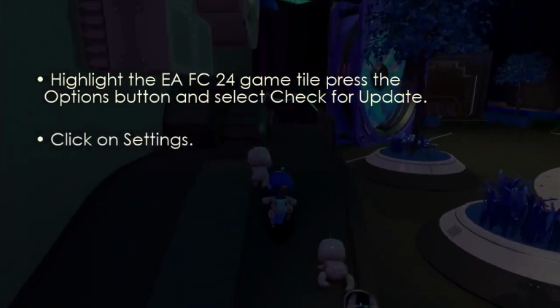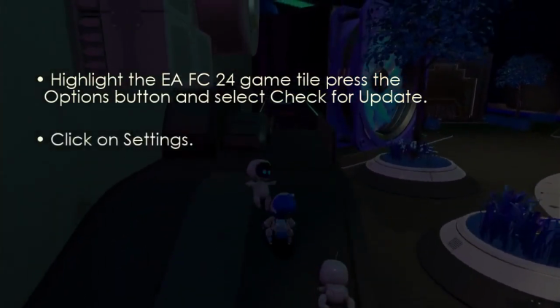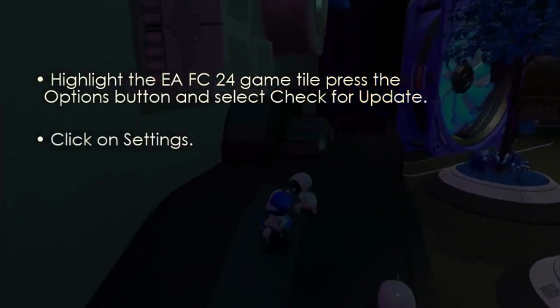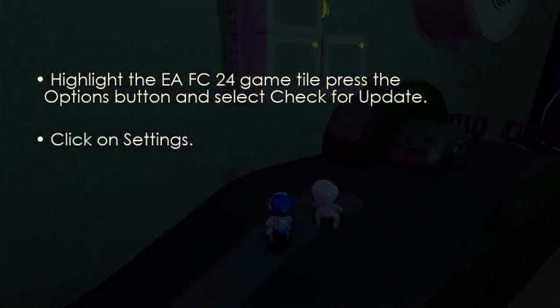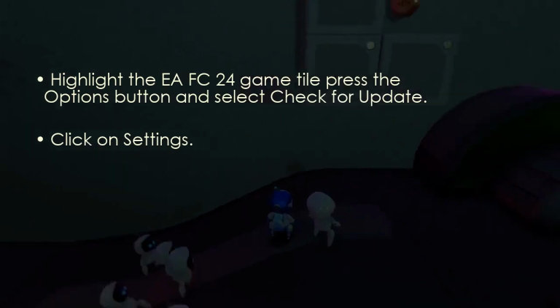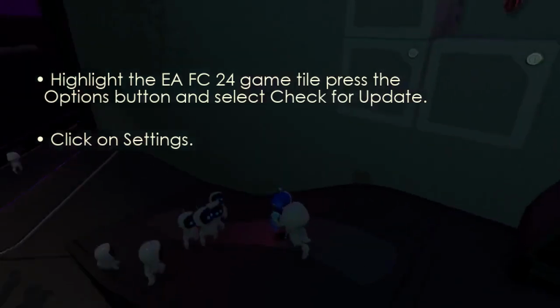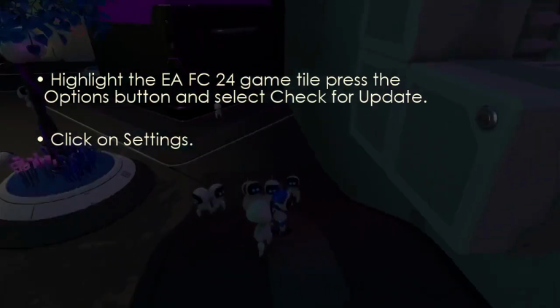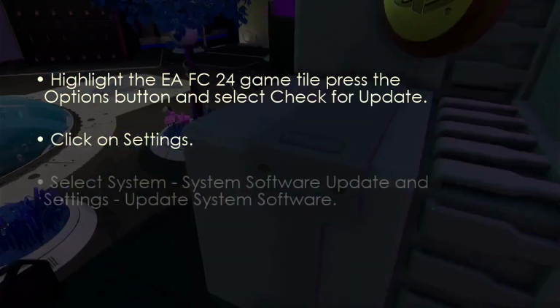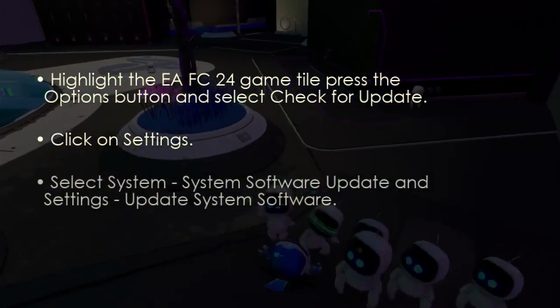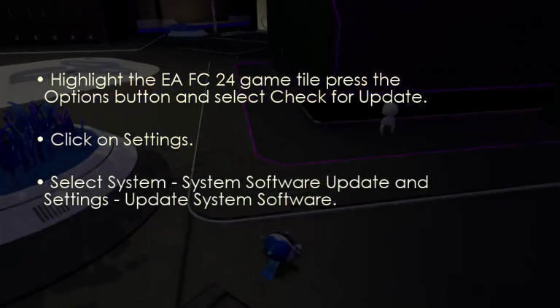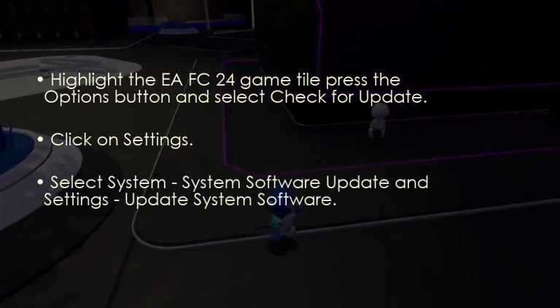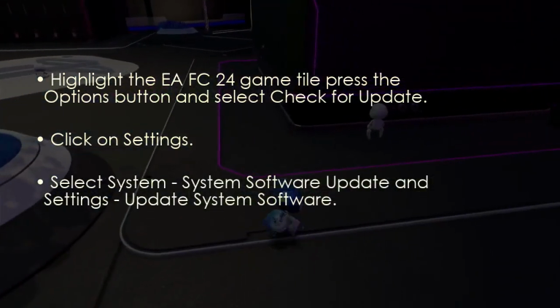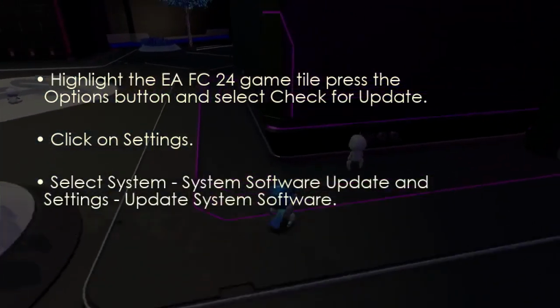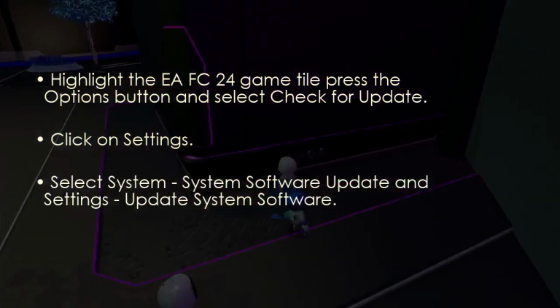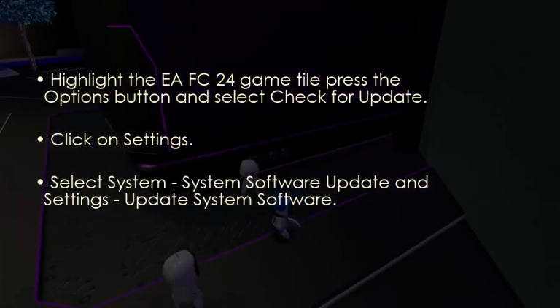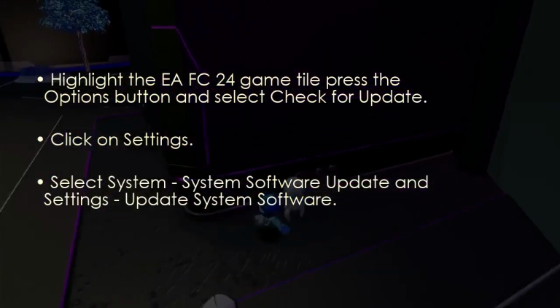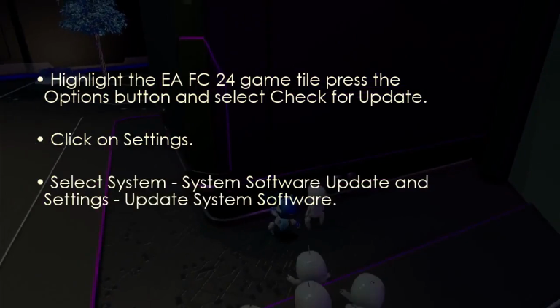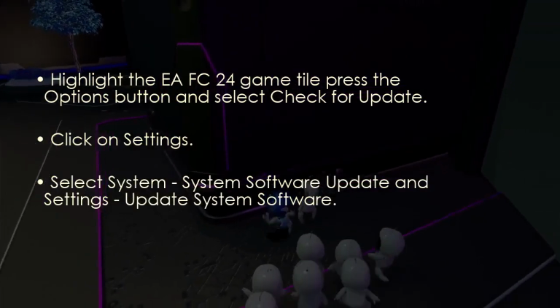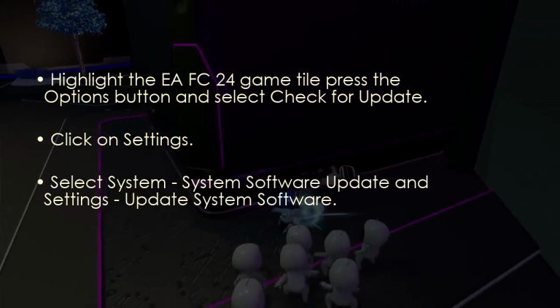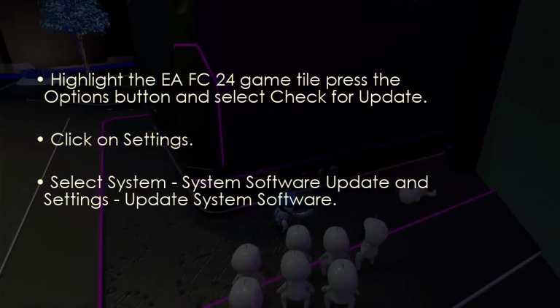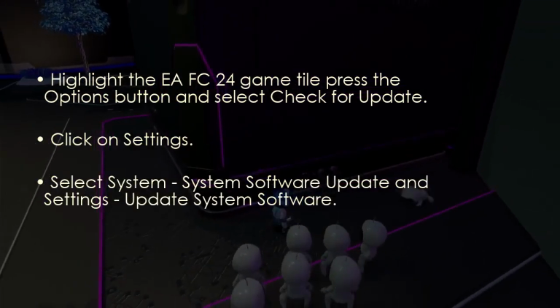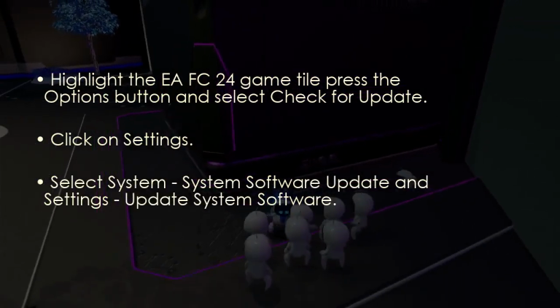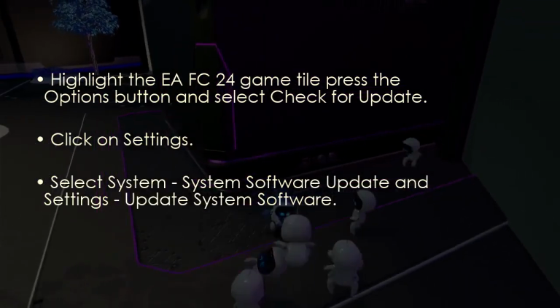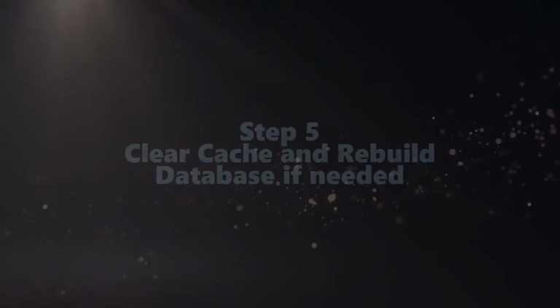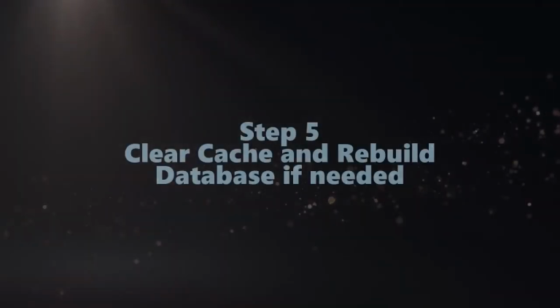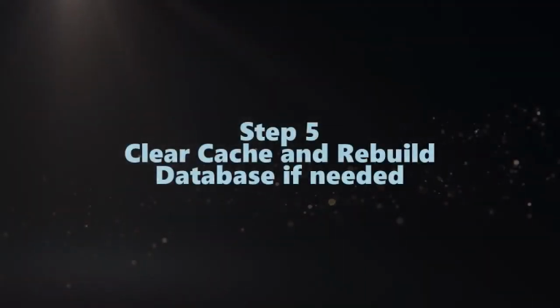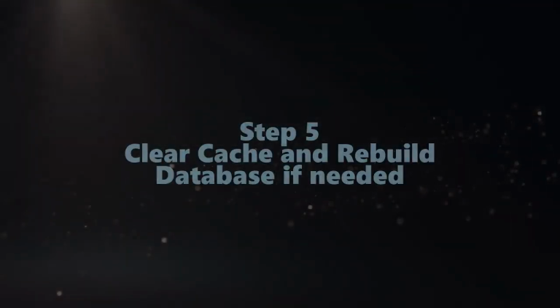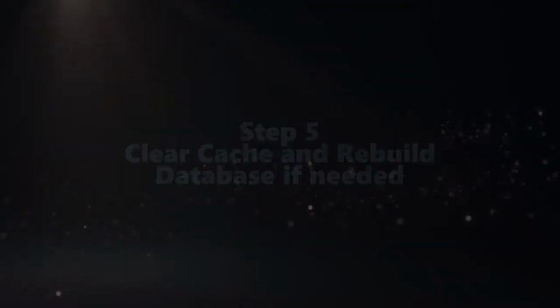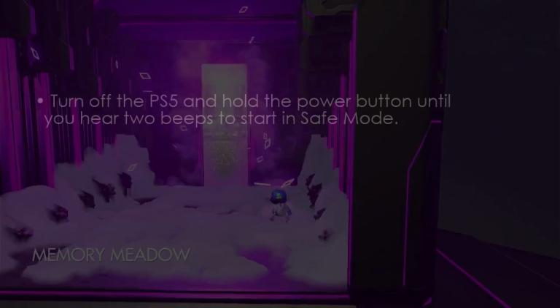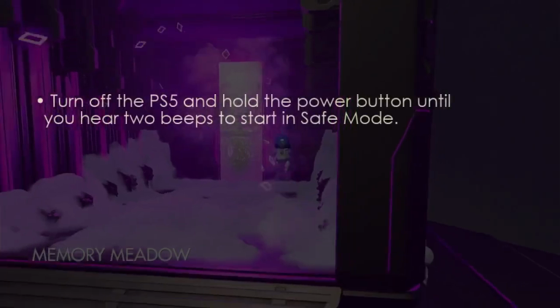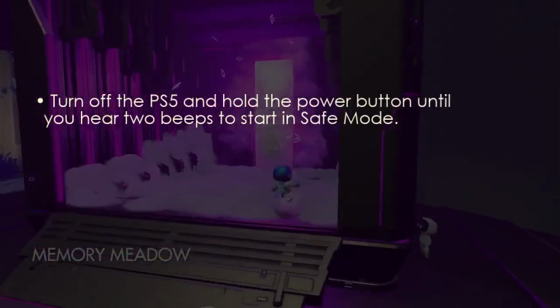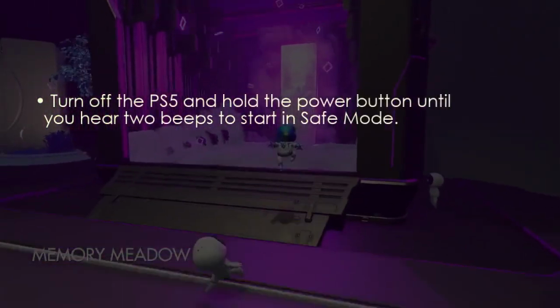Go to Settings, then System, then System Software Update and Settings, and select Update System Software. The next step involves clearing the cache and database.